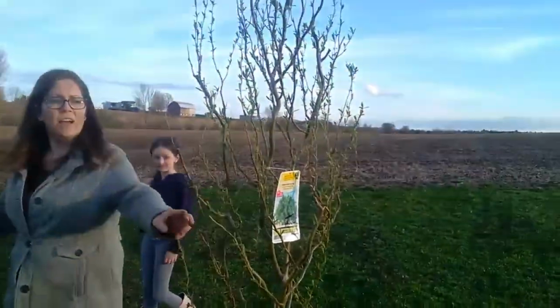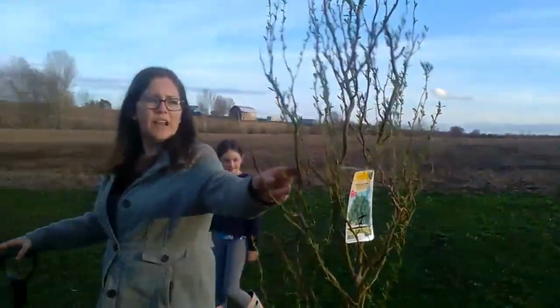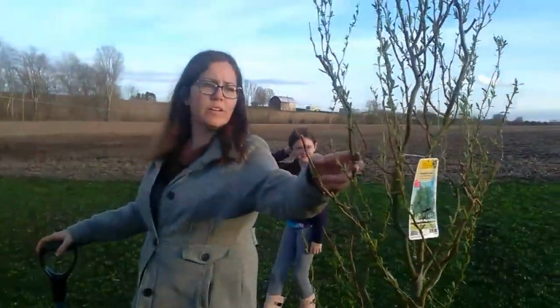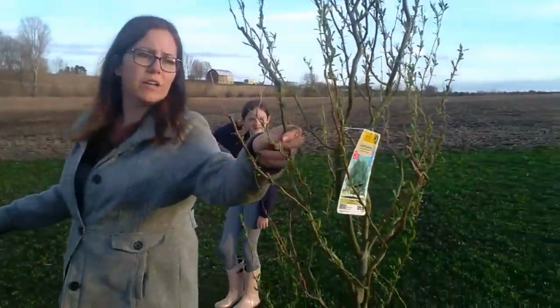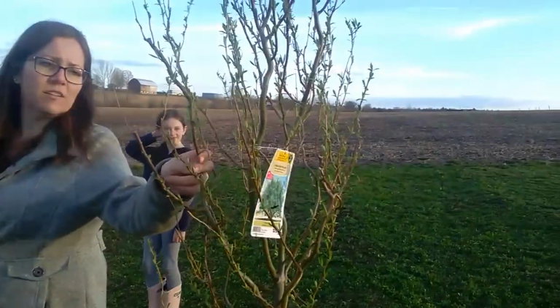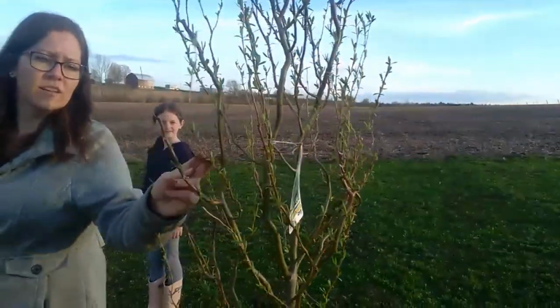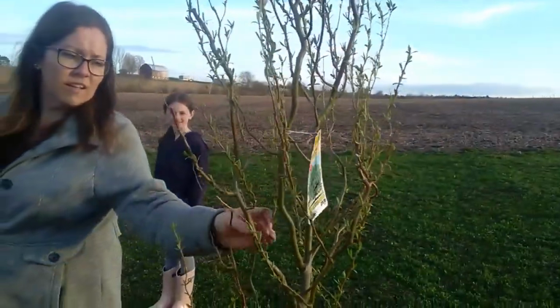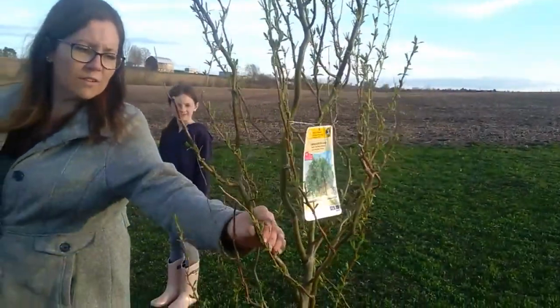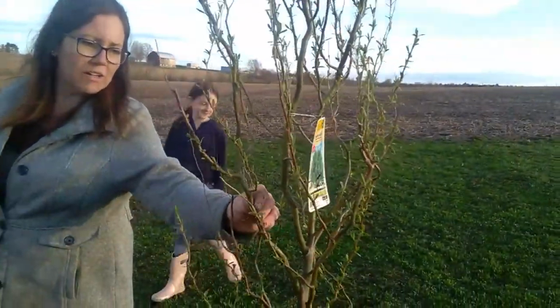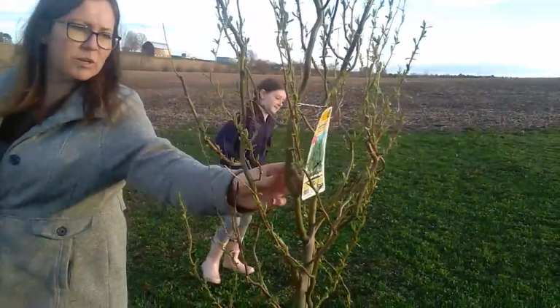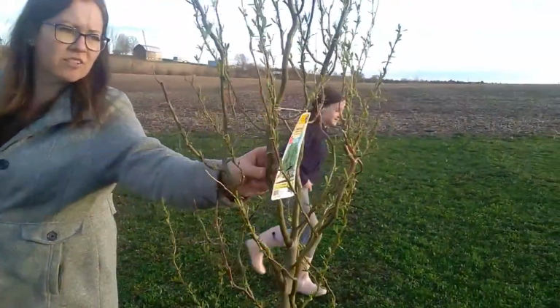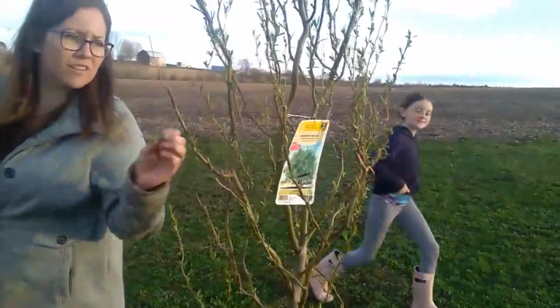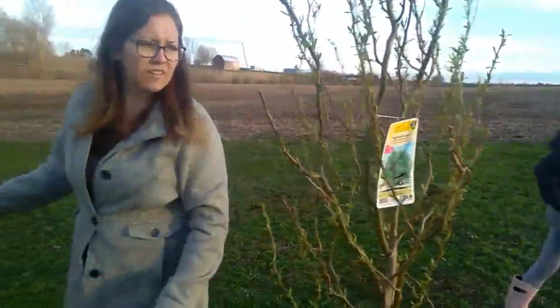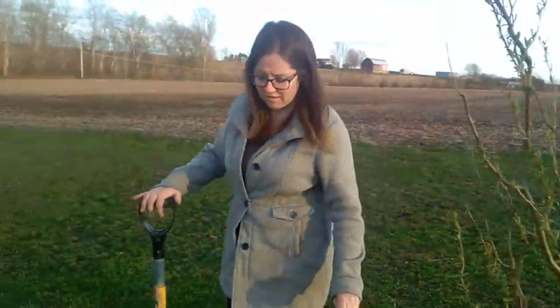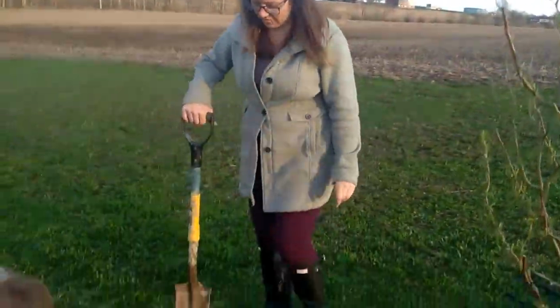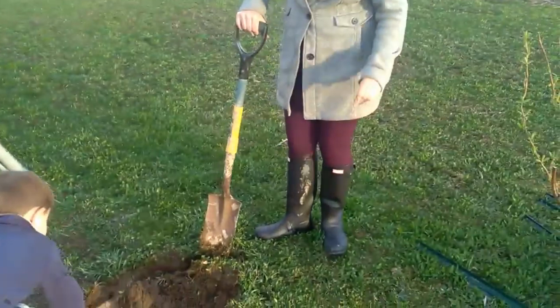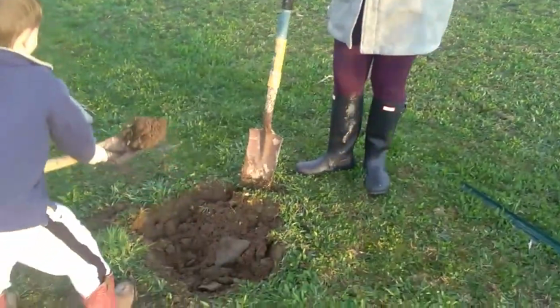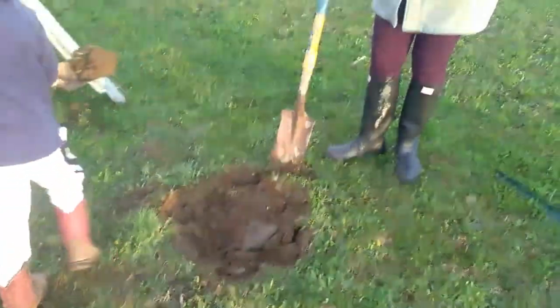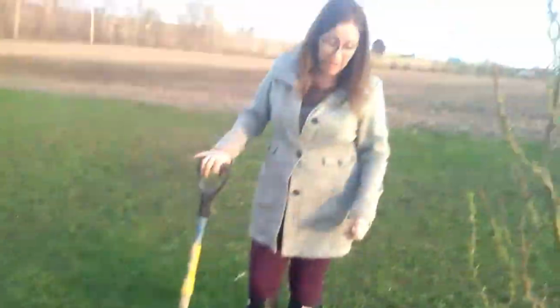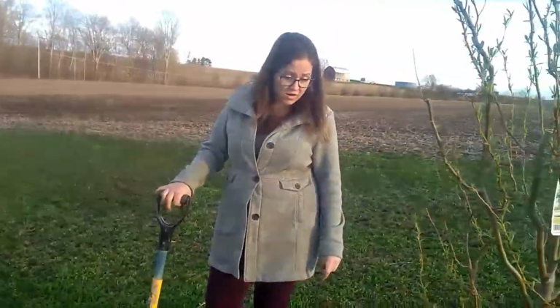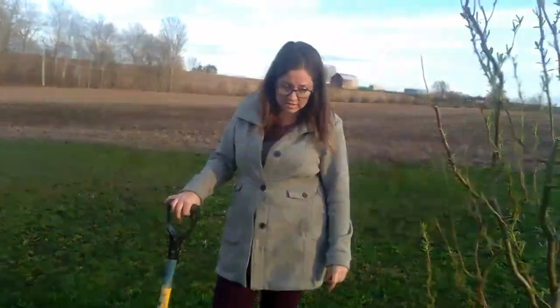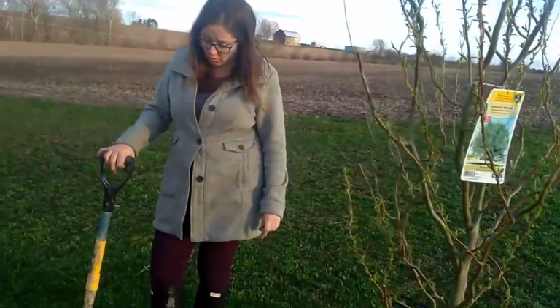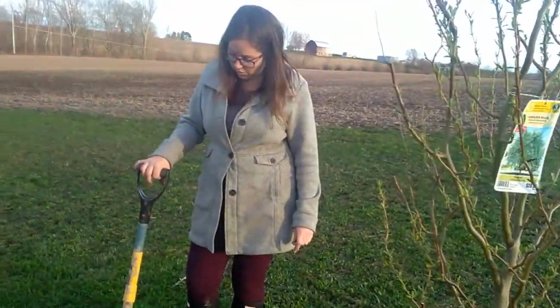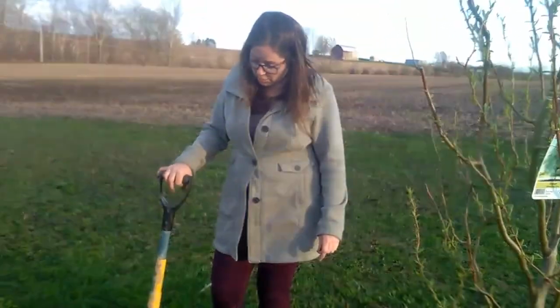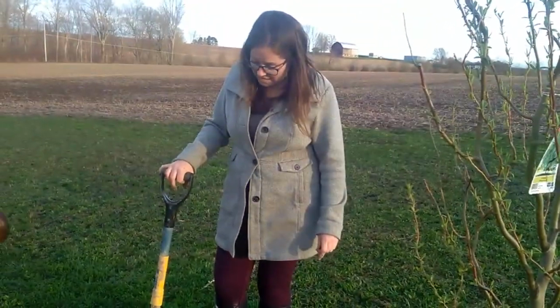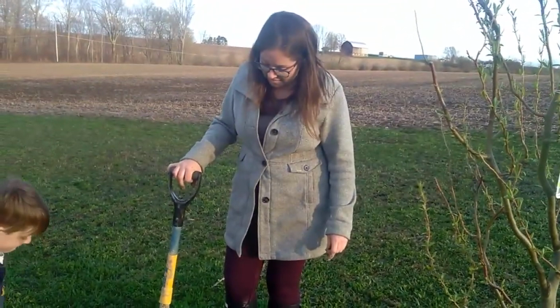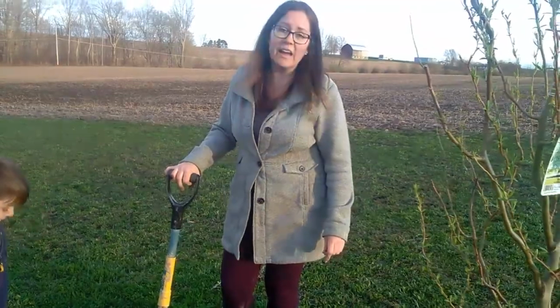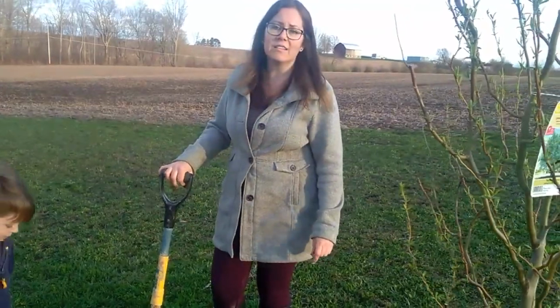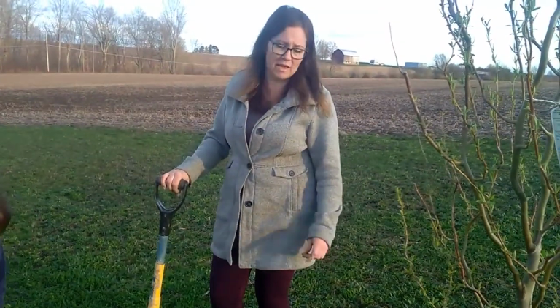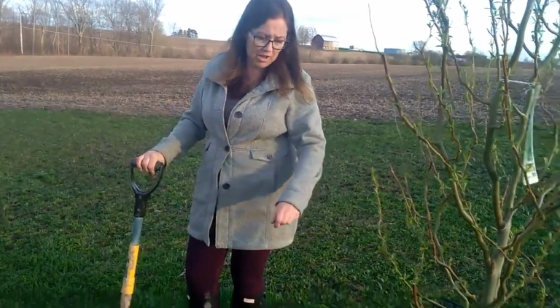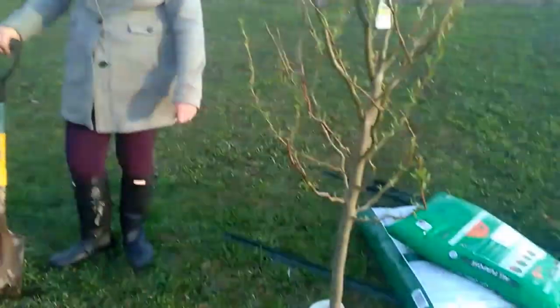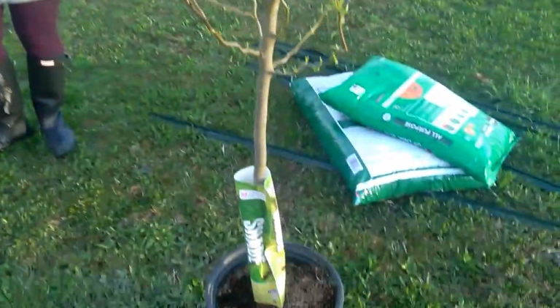Yeah, I really like the way all these branches have so much winter interest. So how big do you have to dig the hole? We are digging the hole twice as wide and deep as the pot the tree came in.